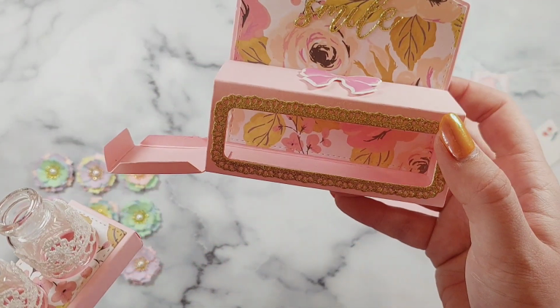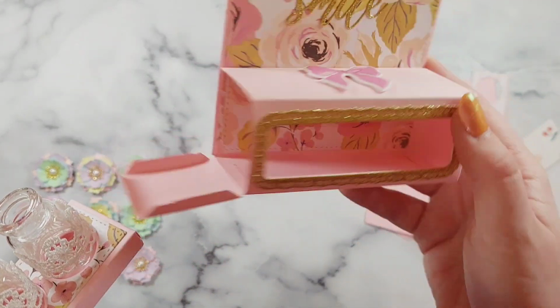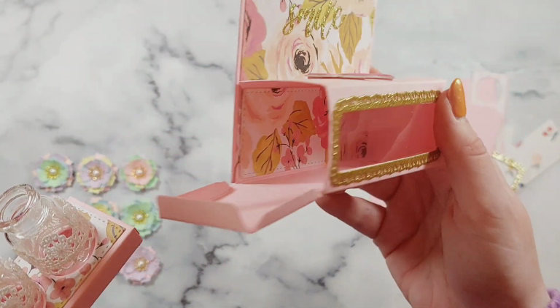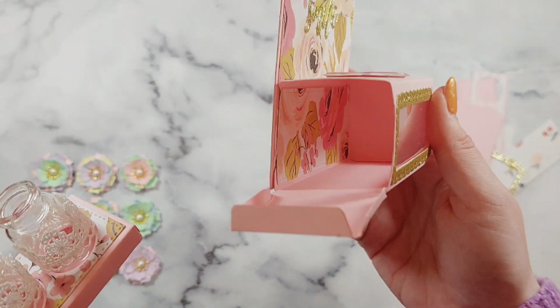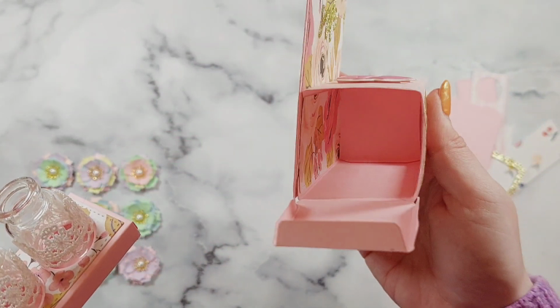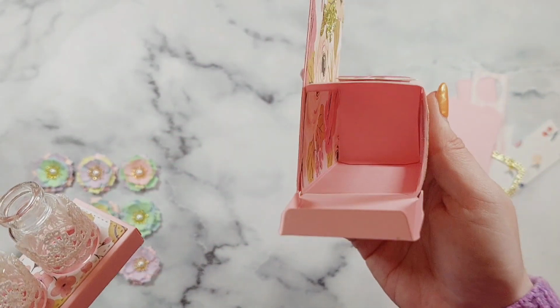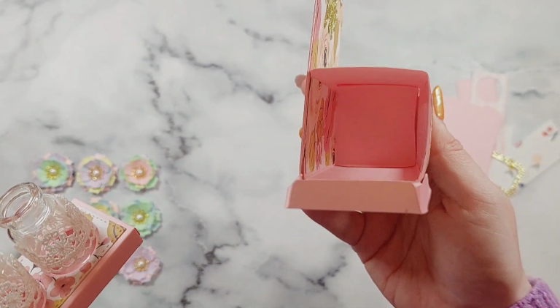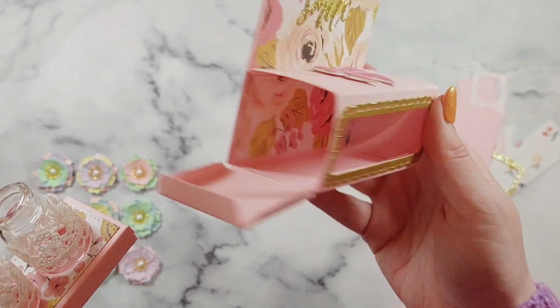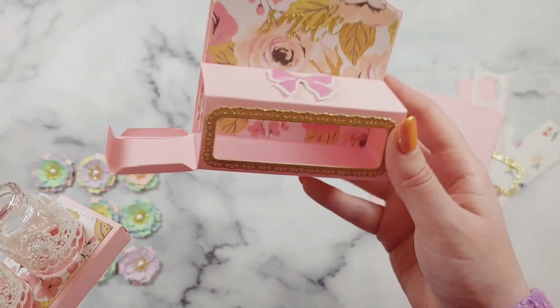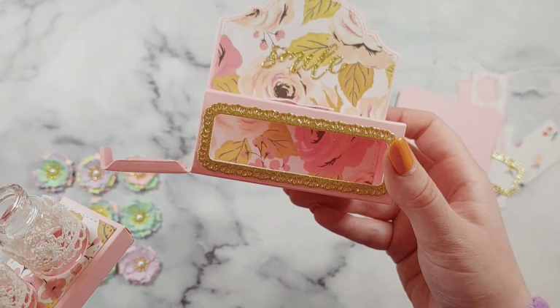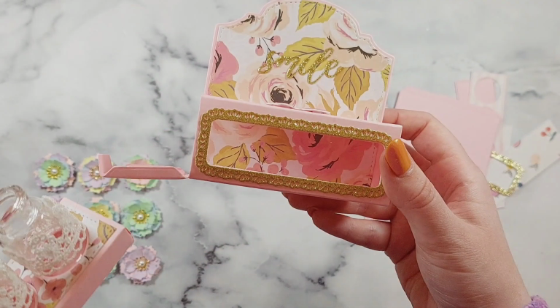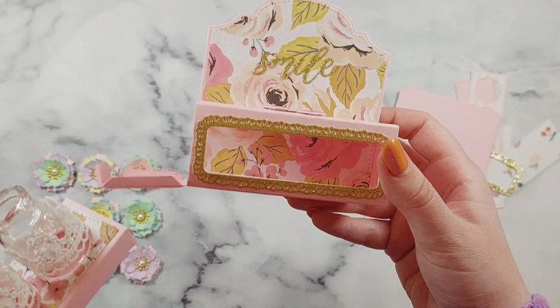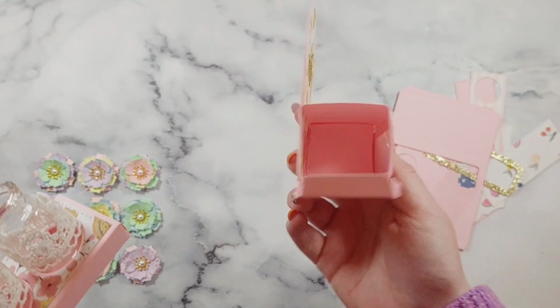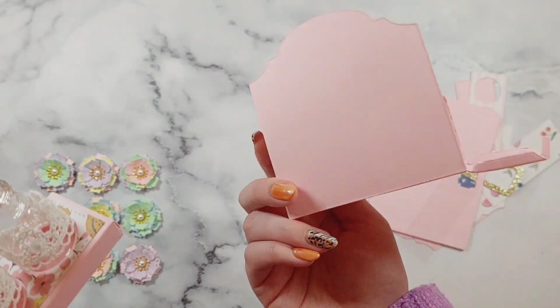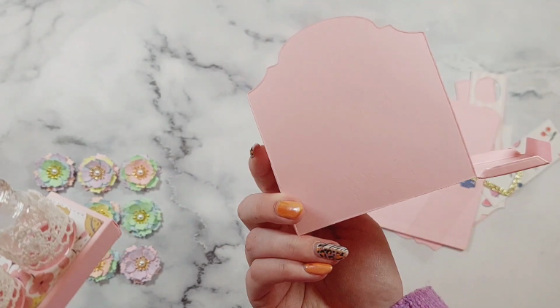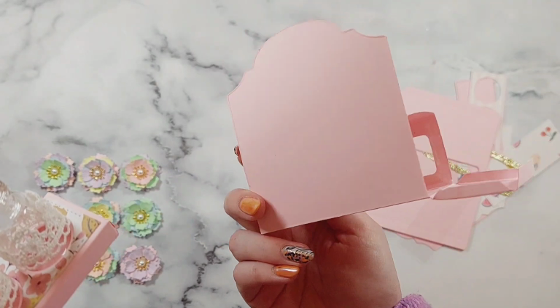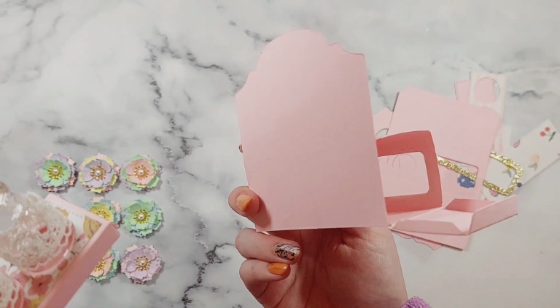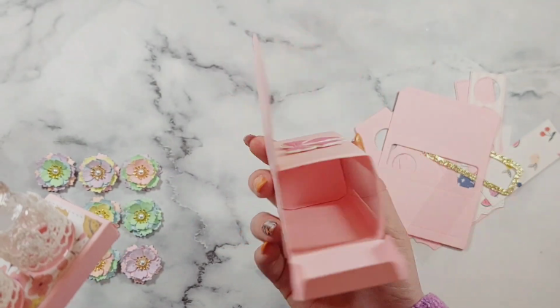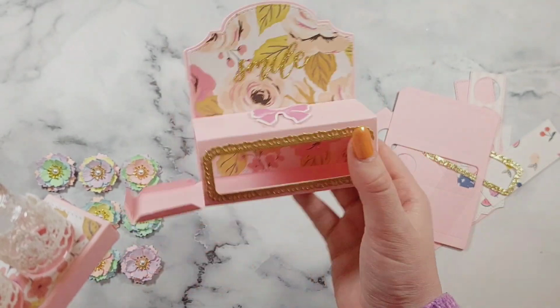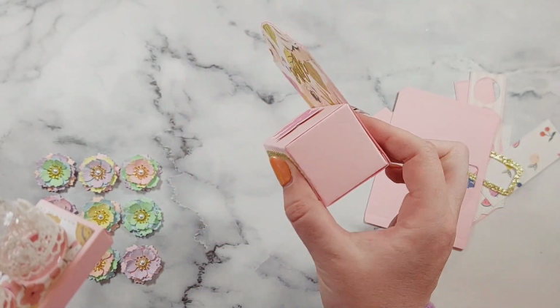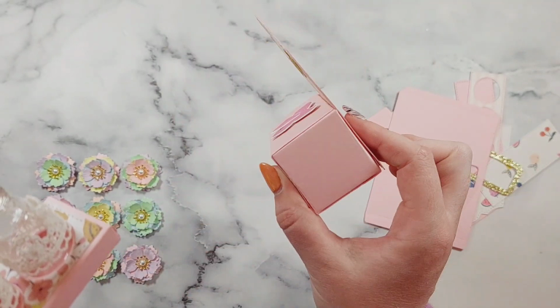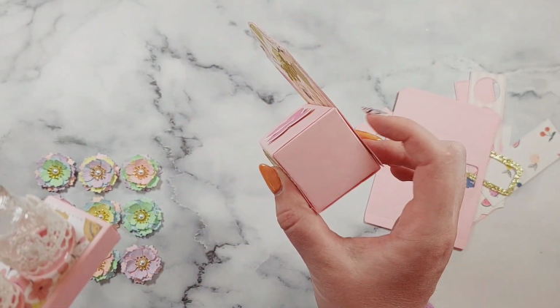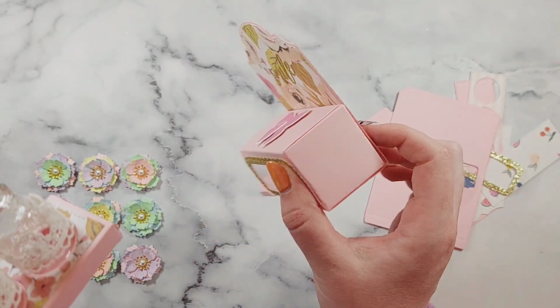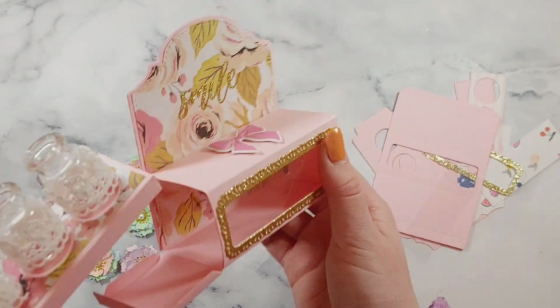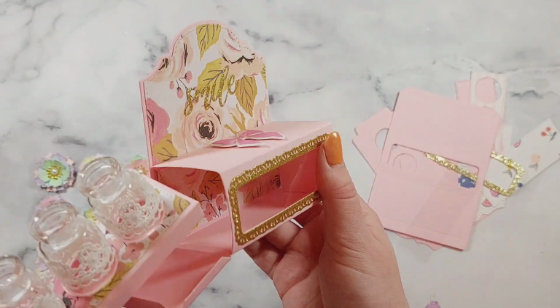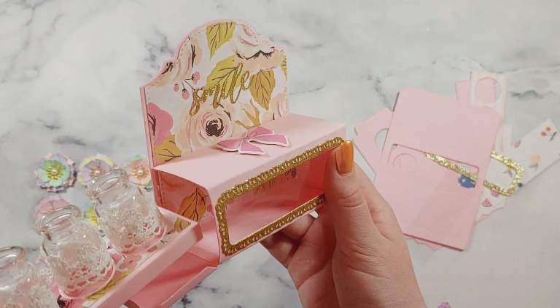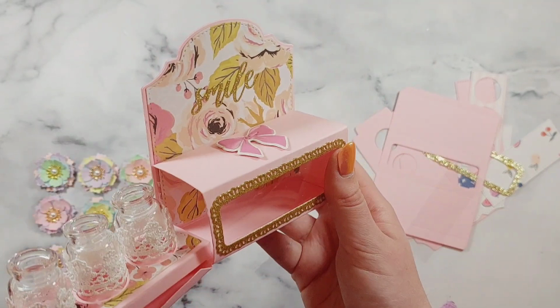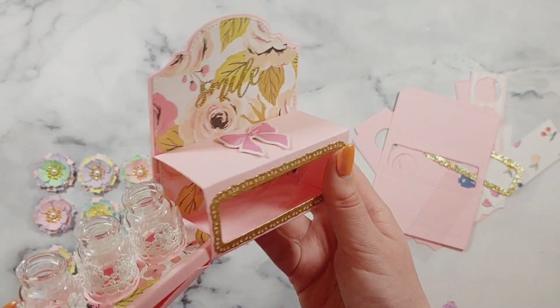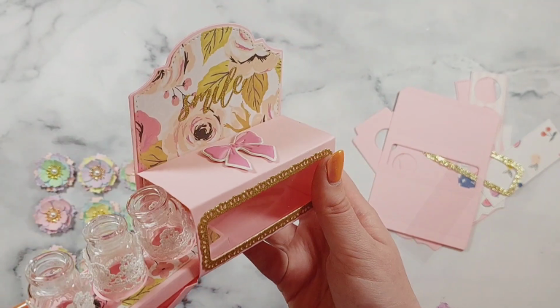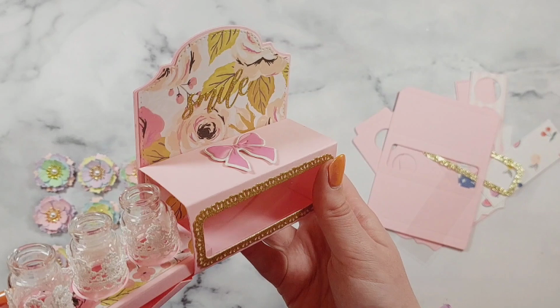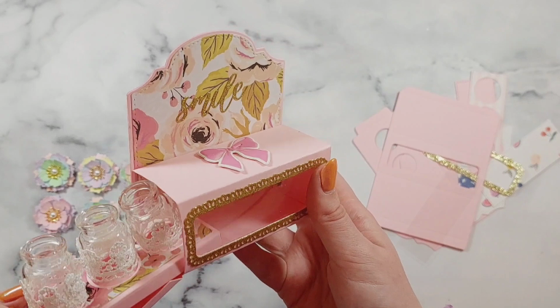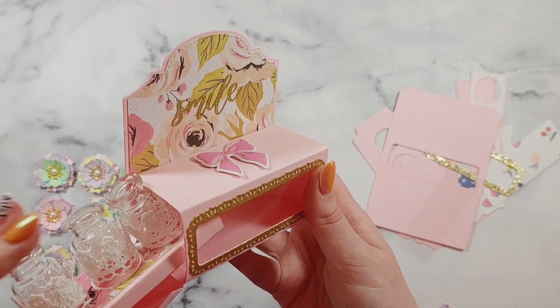Here's how the box looks without the insert, because you could also use this as a gift box, which is what I'm going to do with the one I'm making today. I'm not going to include the insert — I'm going to pop something else in.